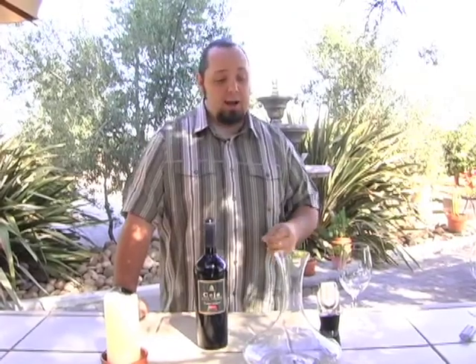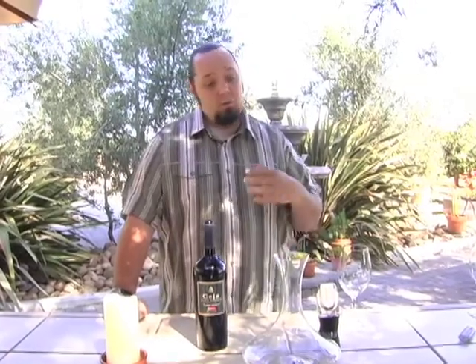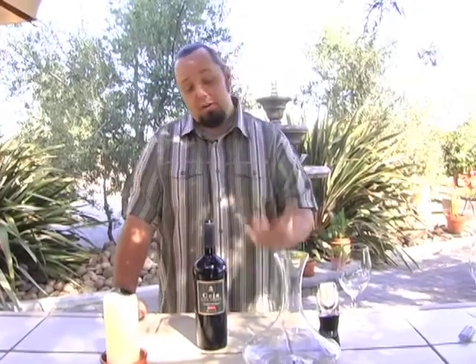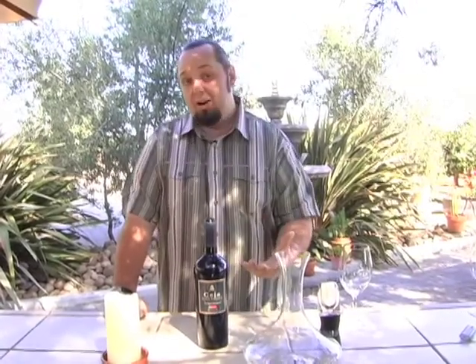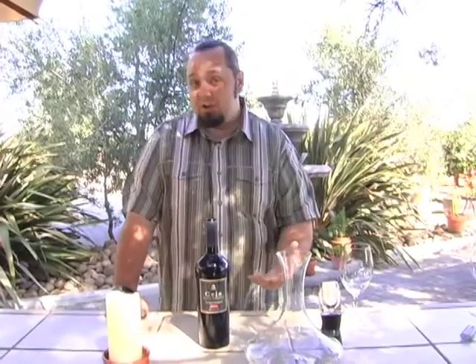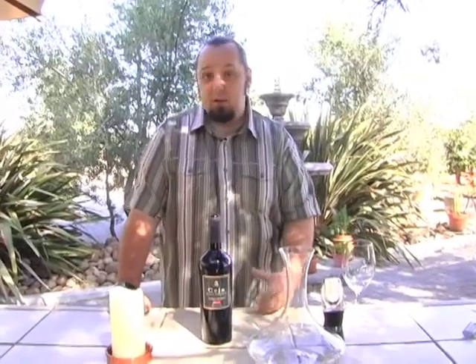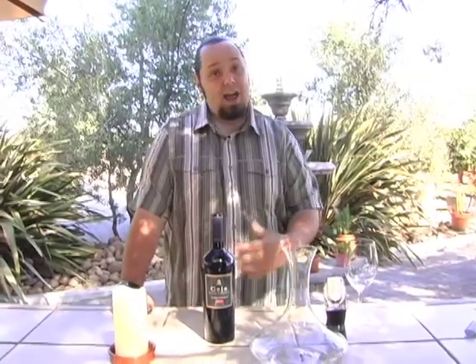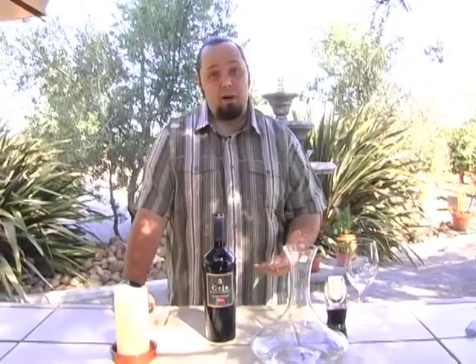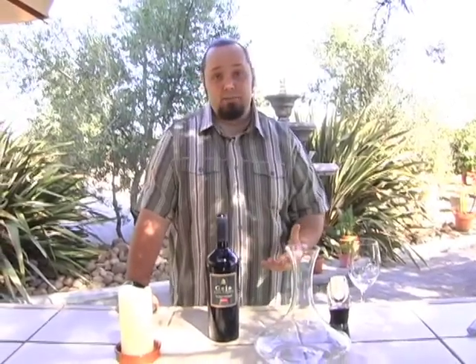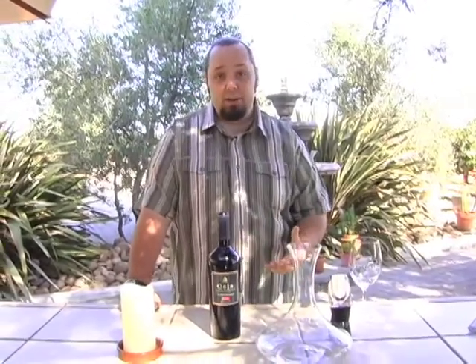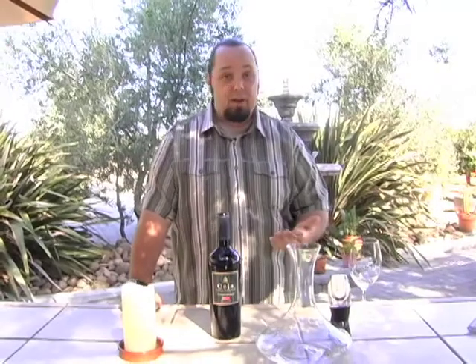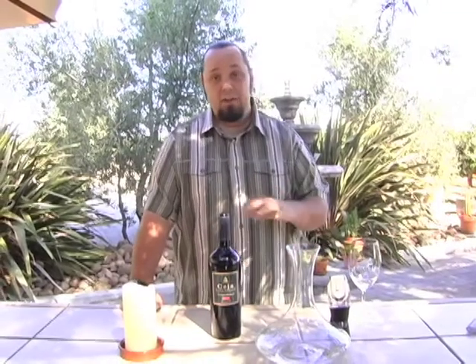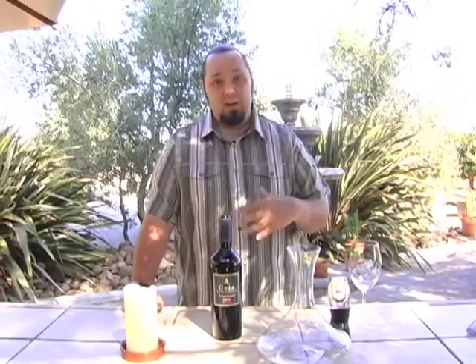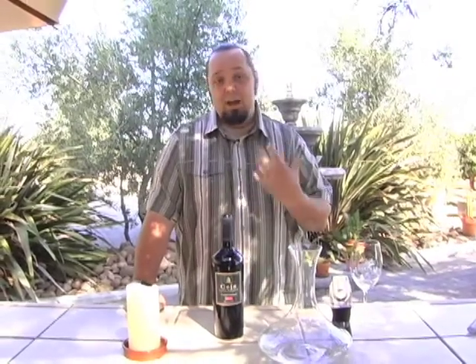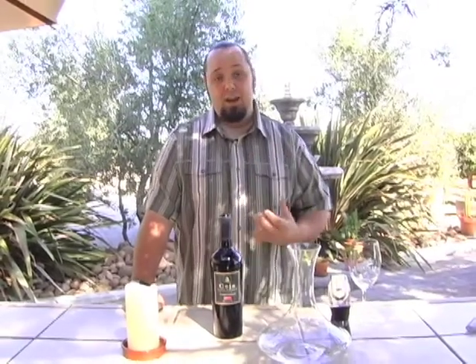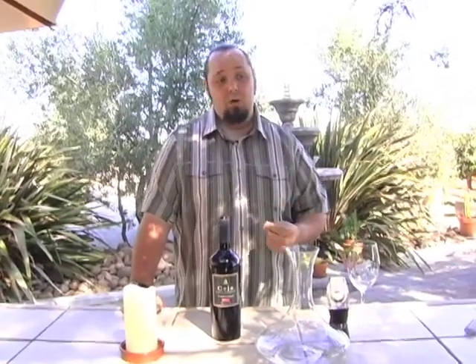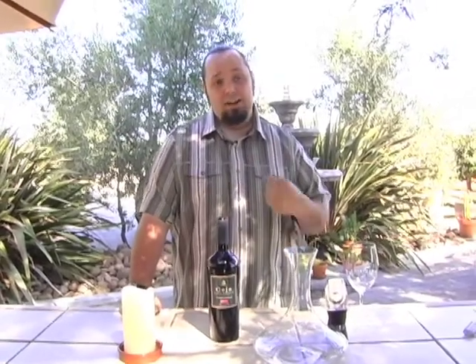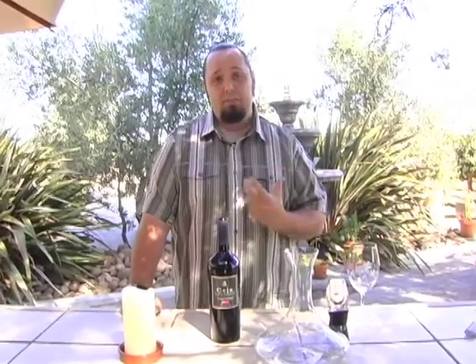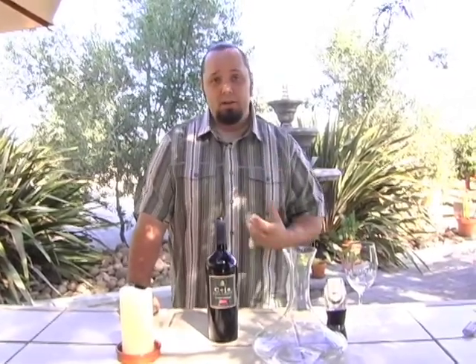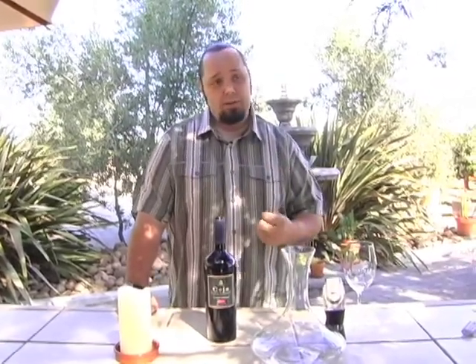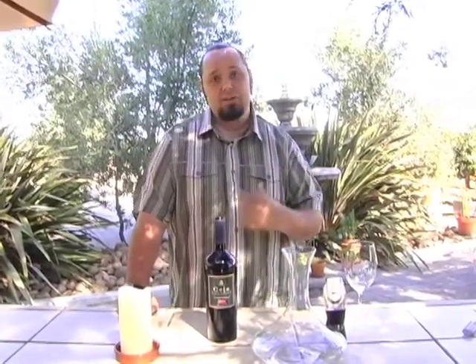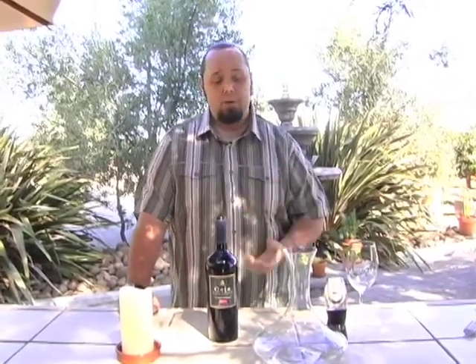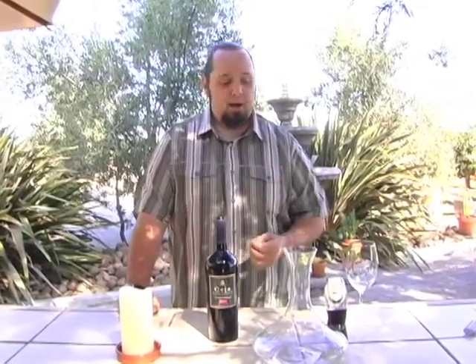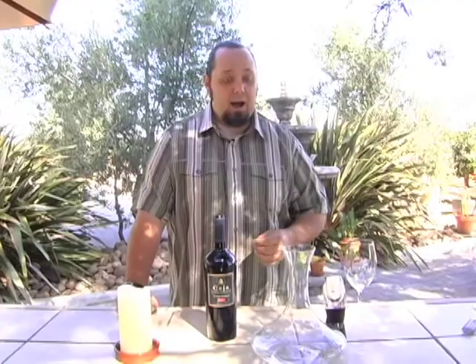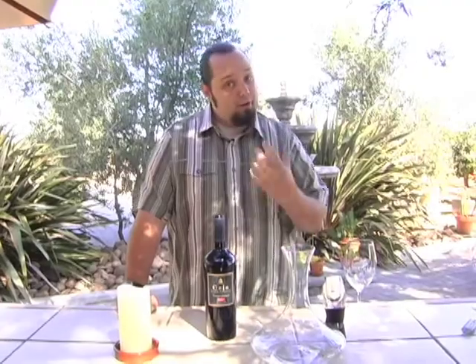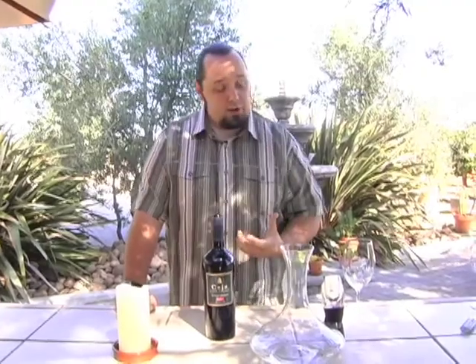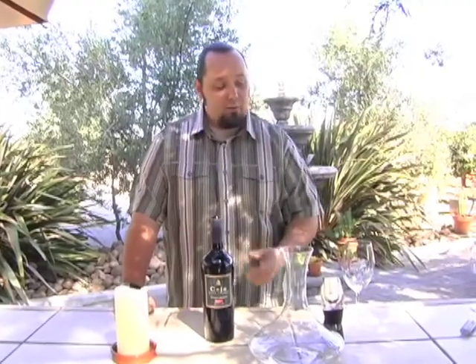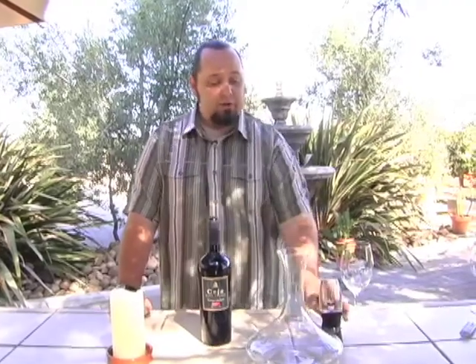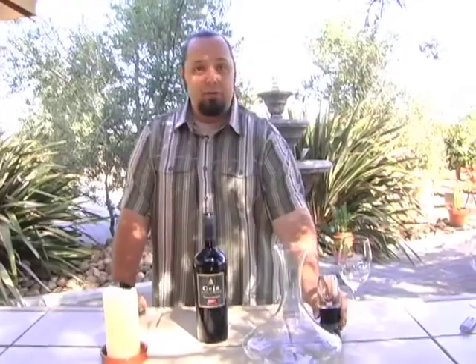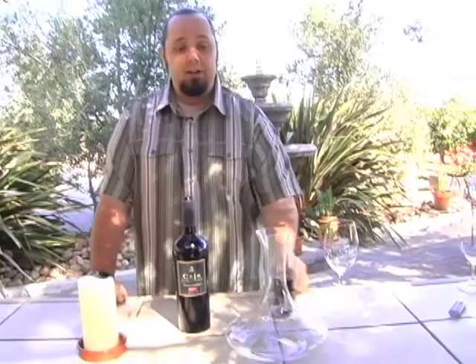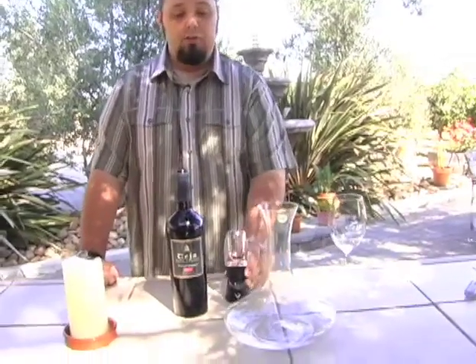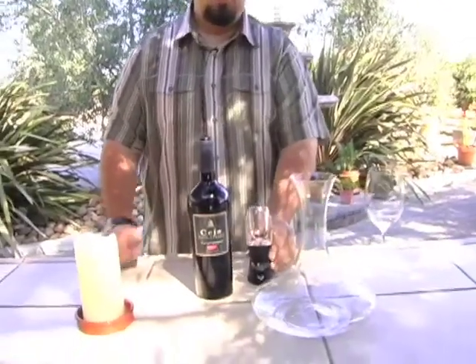Typically you're going to want to decant your bottle about a half hour at least before dinner, depending on the age and how tight the bottle is — how much it needs to open up. If you forget to do that, we have this cool little device here called the Venturi.